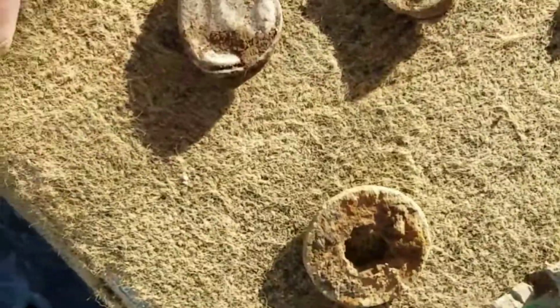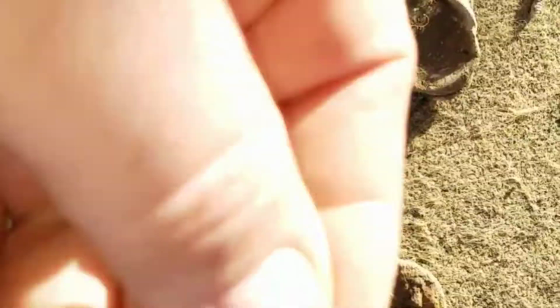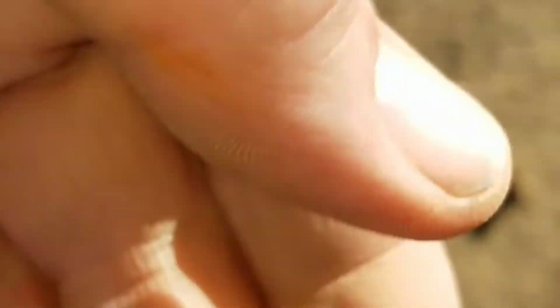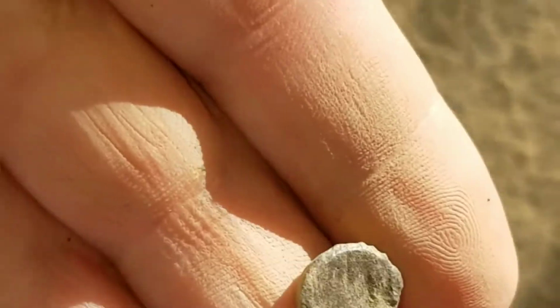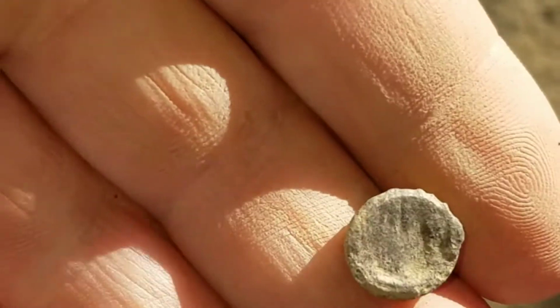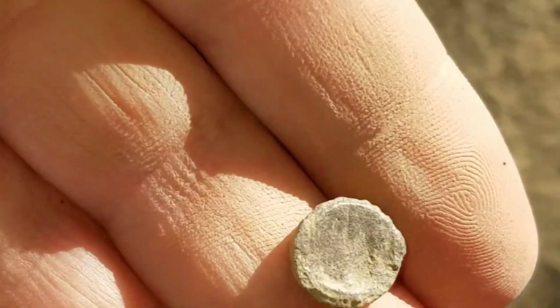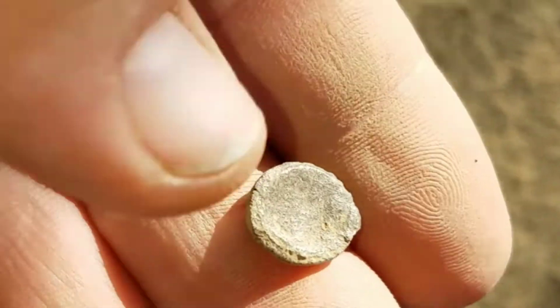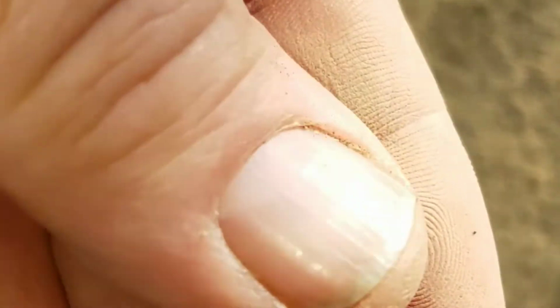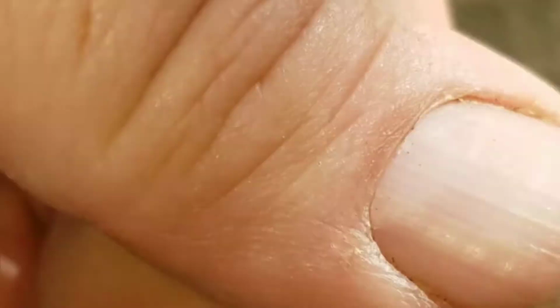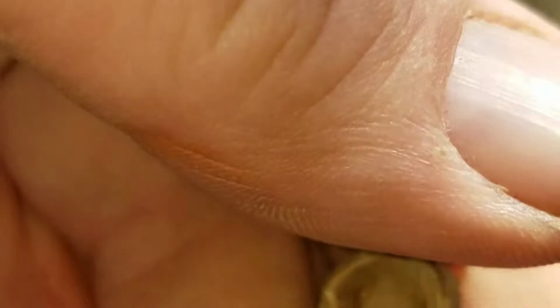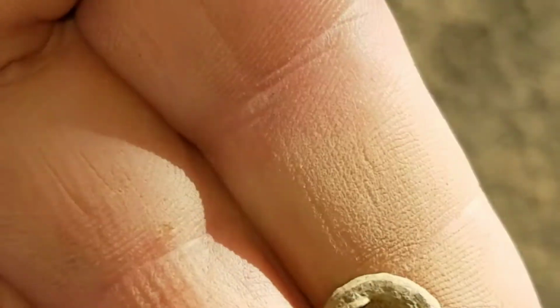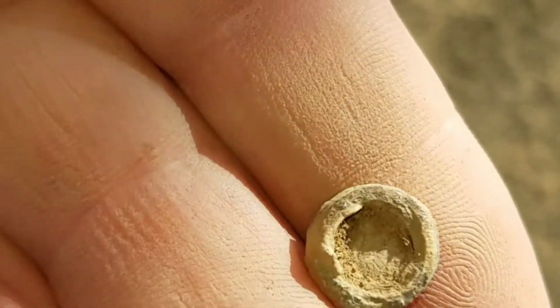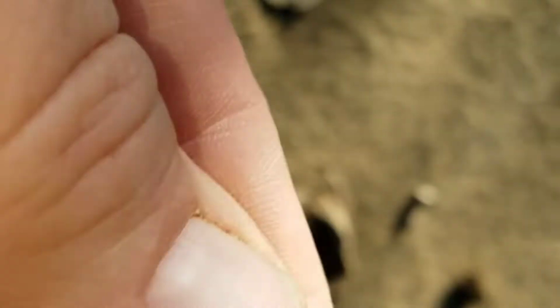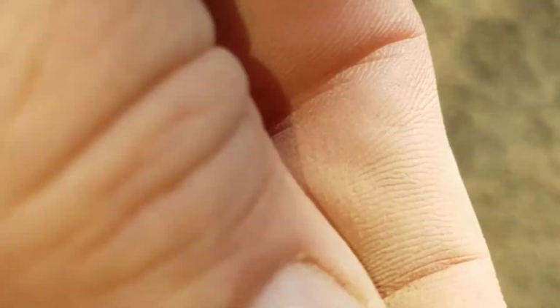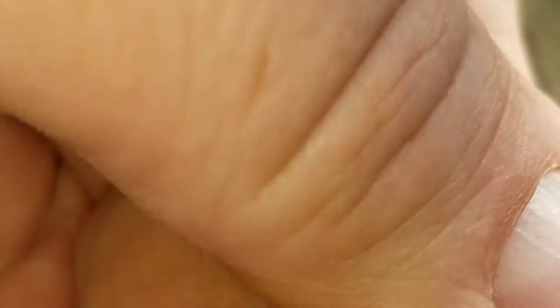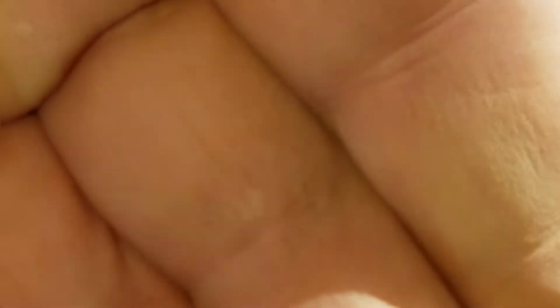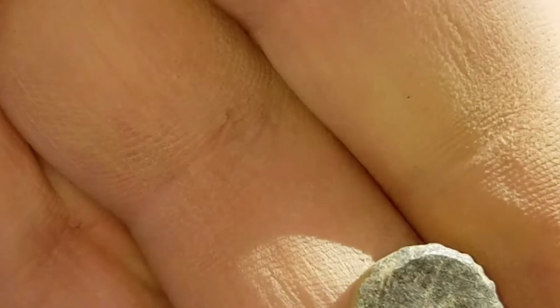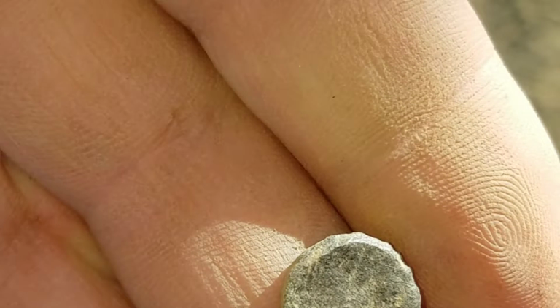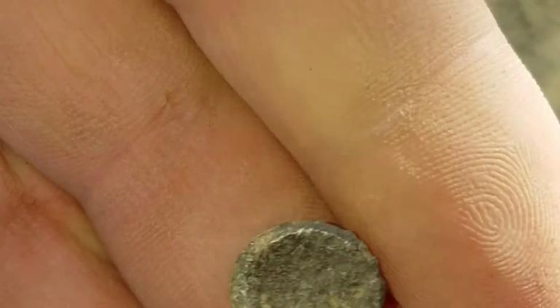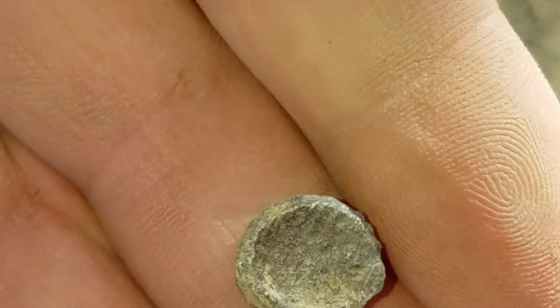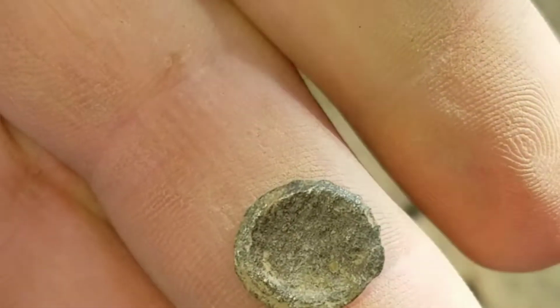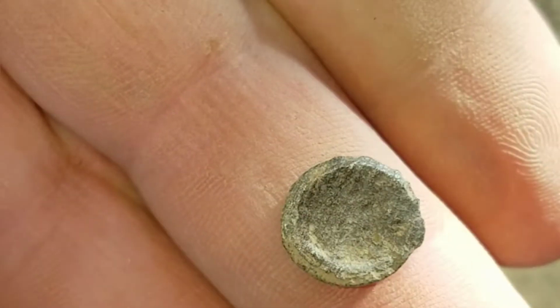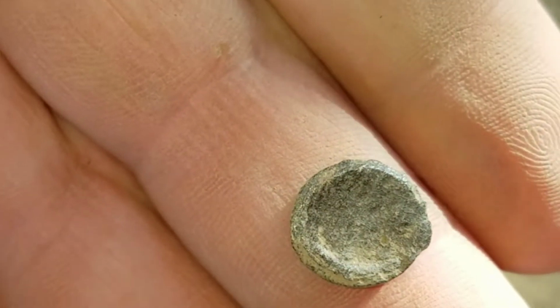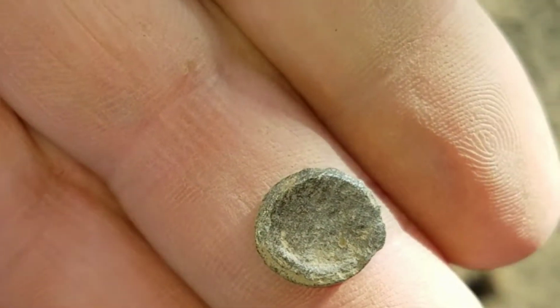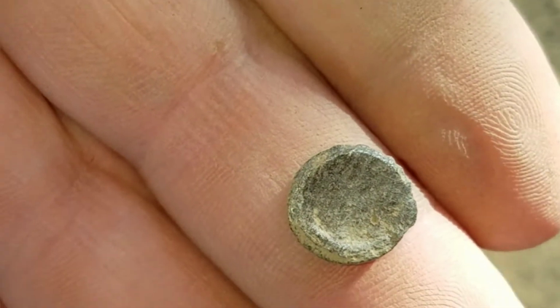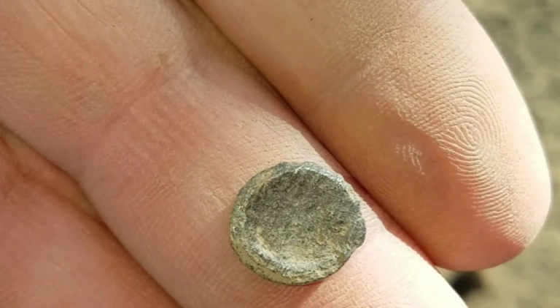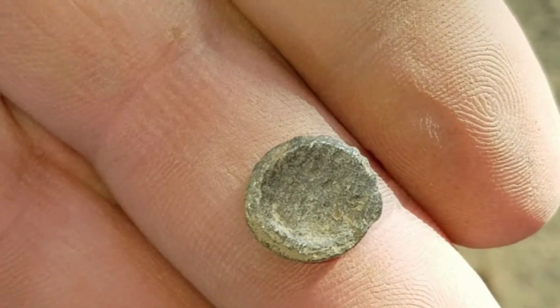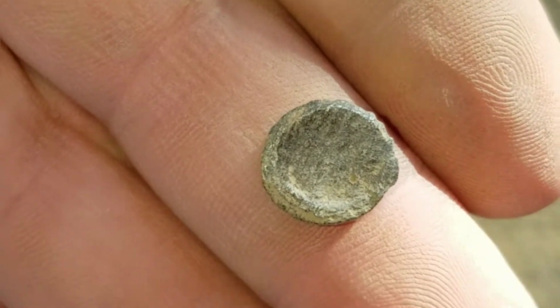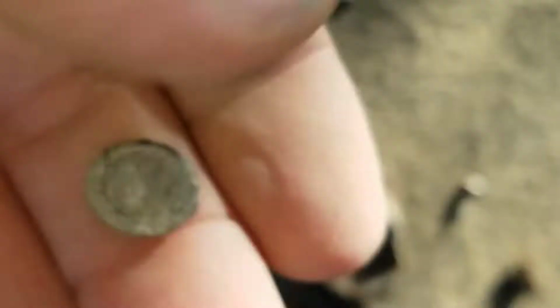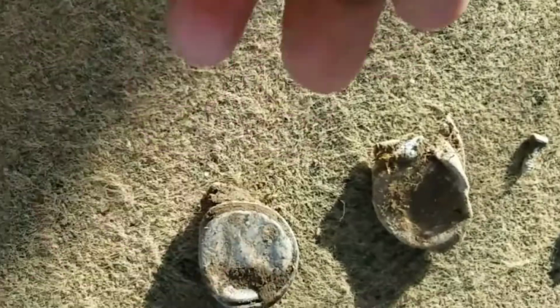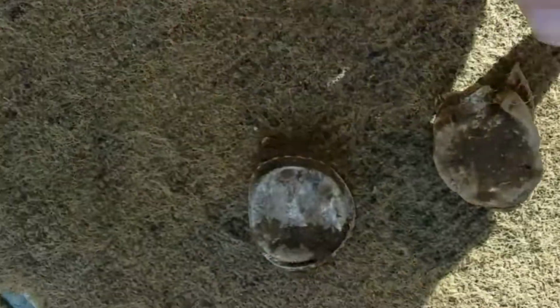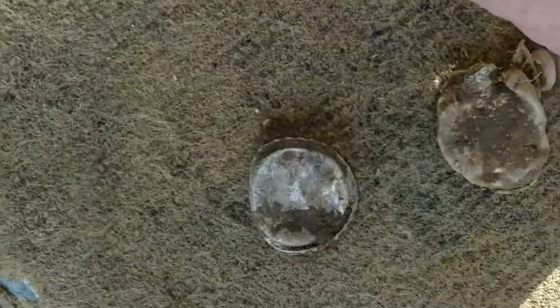Gonna have to test this — I don't have a clue what that is. Cleaned it up and it brightened up real good. It rang up in the 80s on the AT Pro, so we'll take a look at it and see what it is.